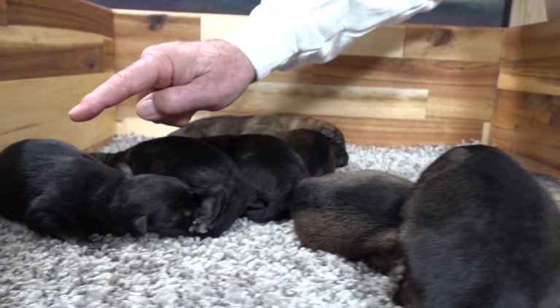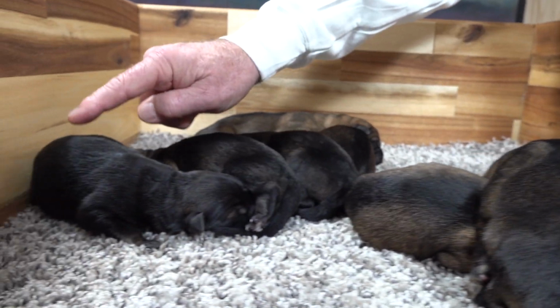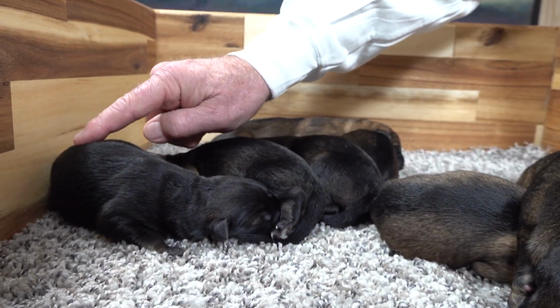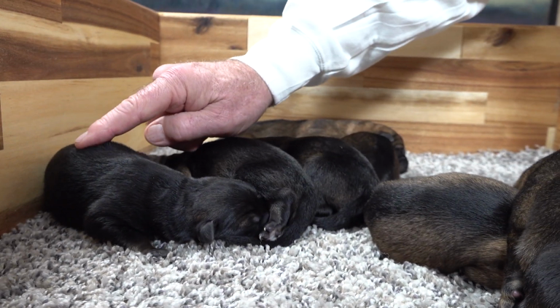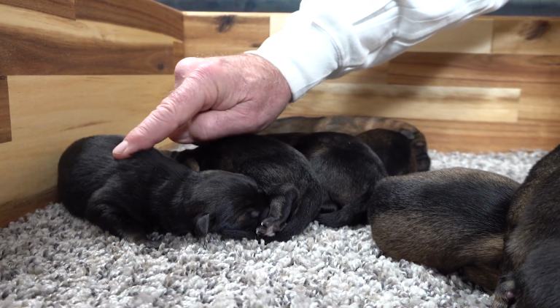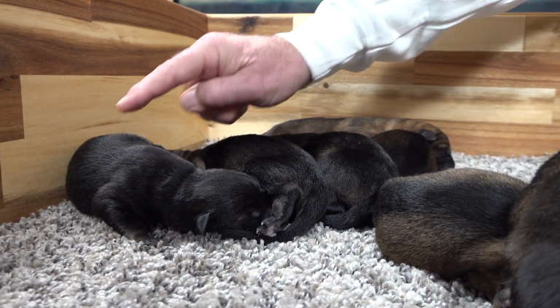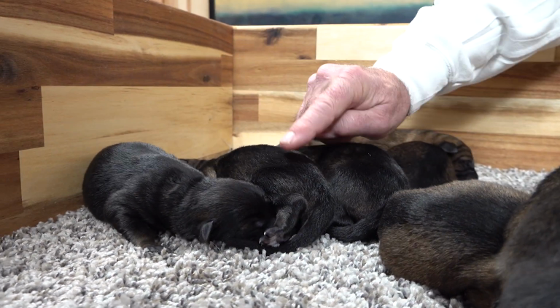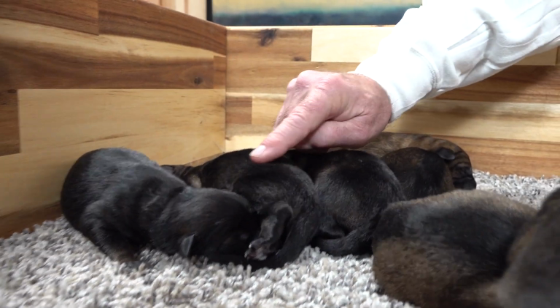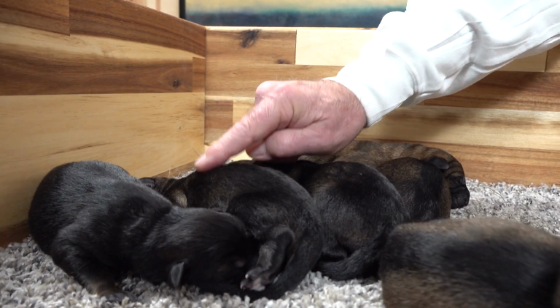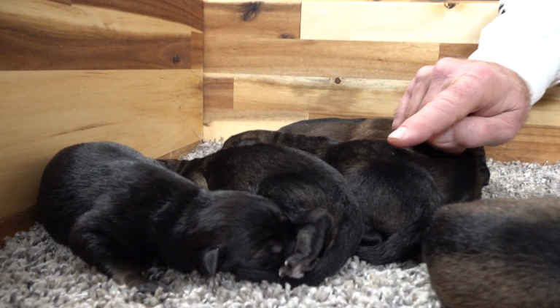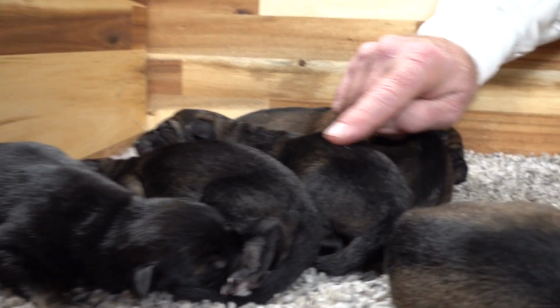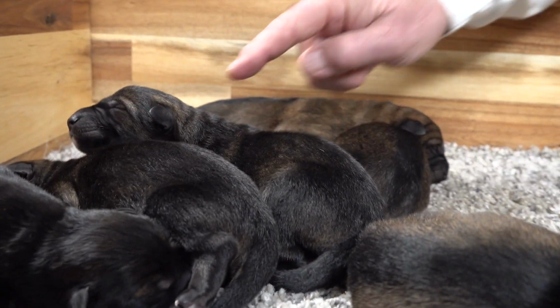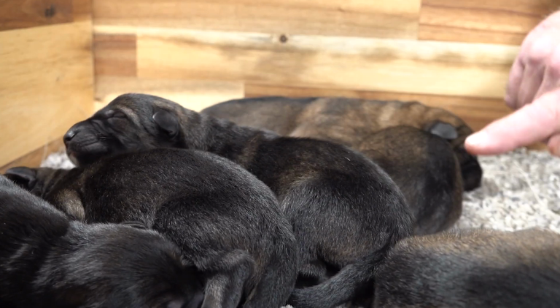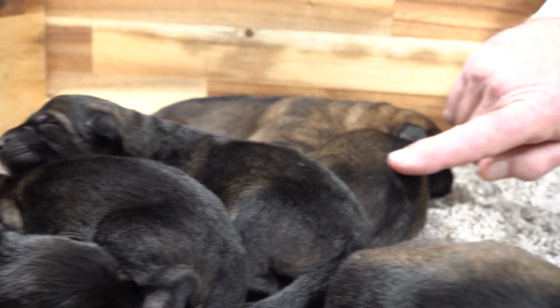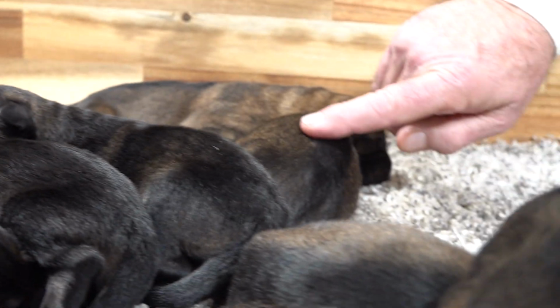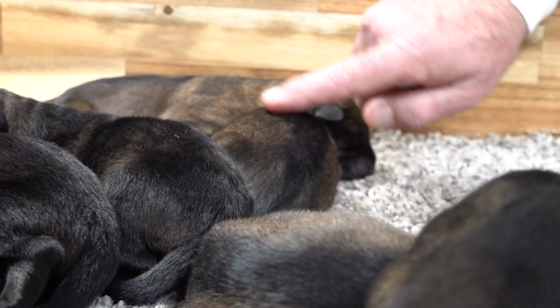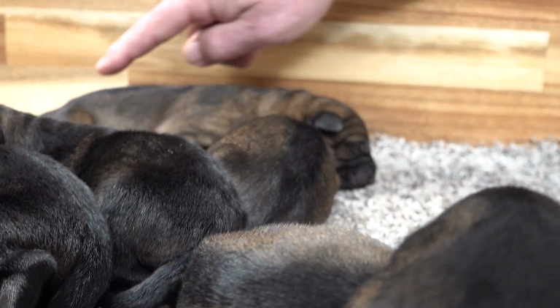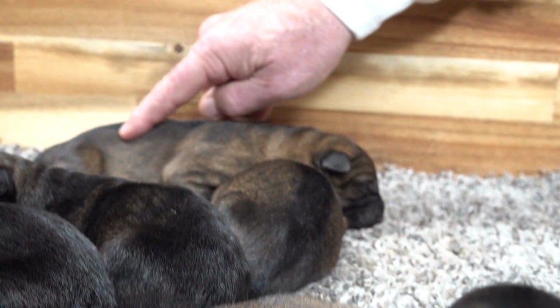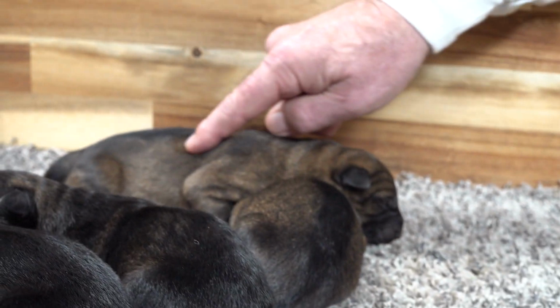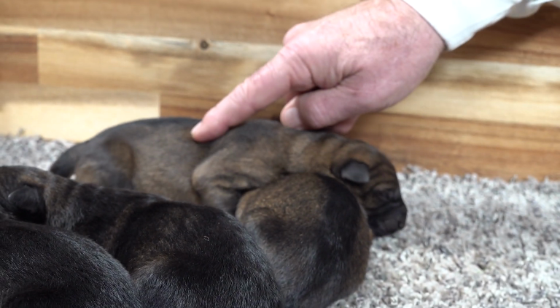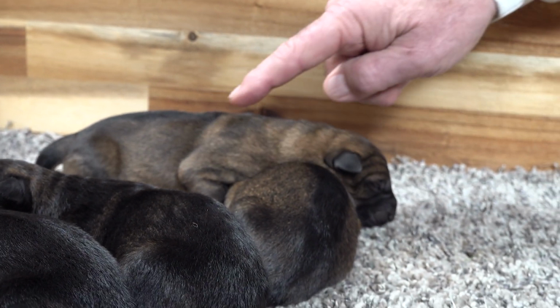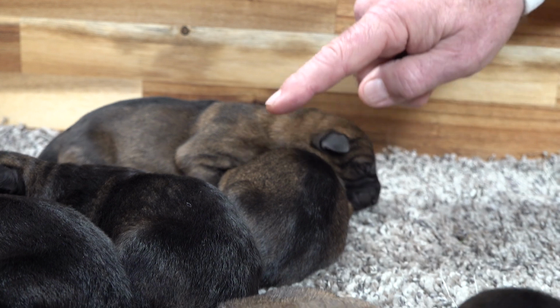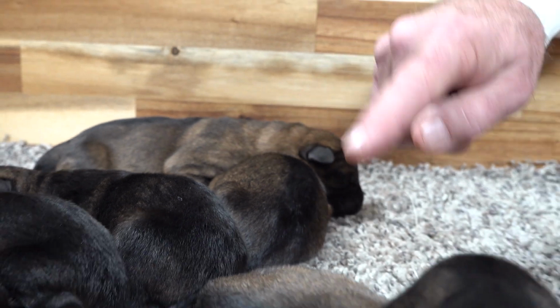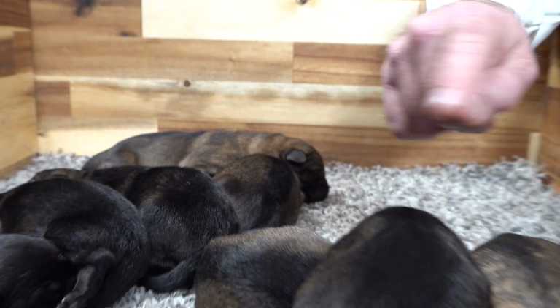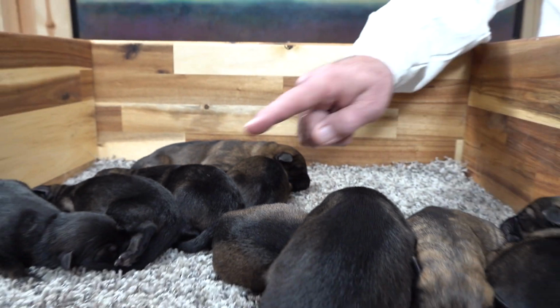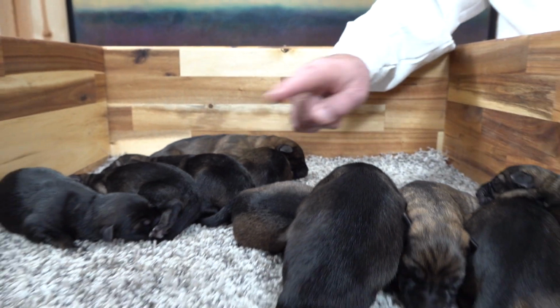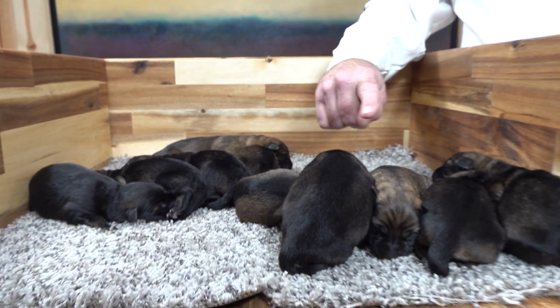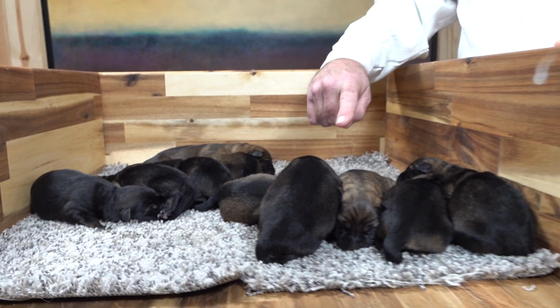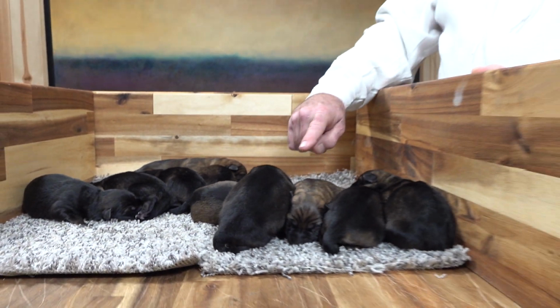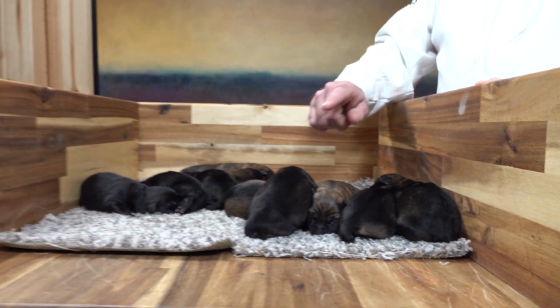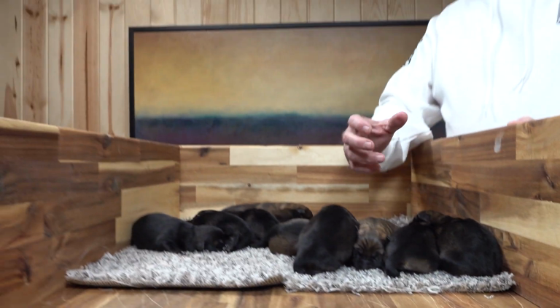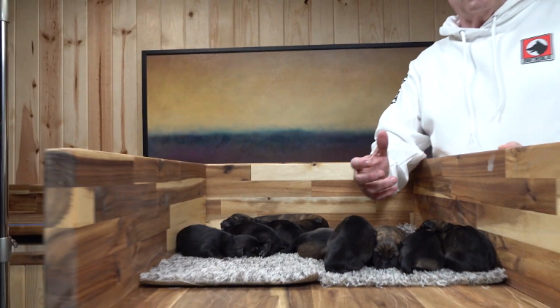And here are the girls: black sable, black sable, black sable, mahogany sable, red sable. So the only difference you're actually going to see here is the tone.